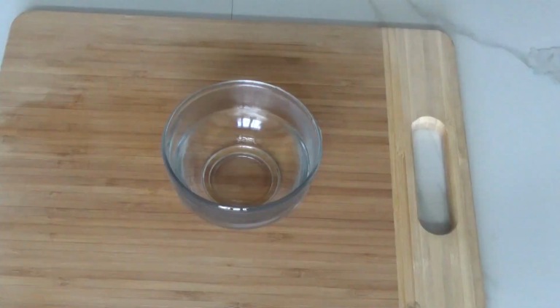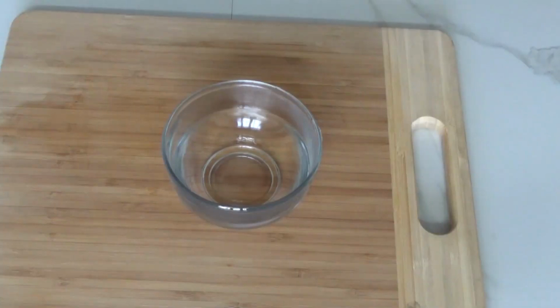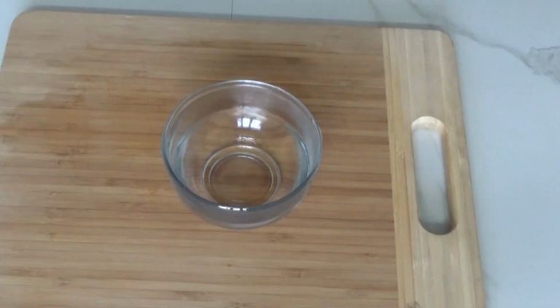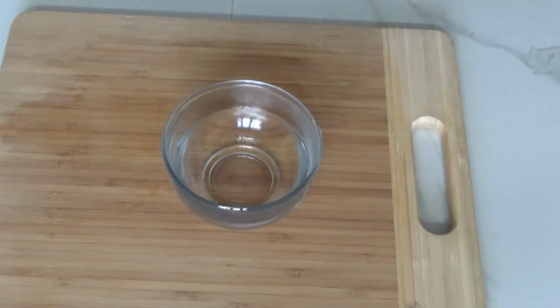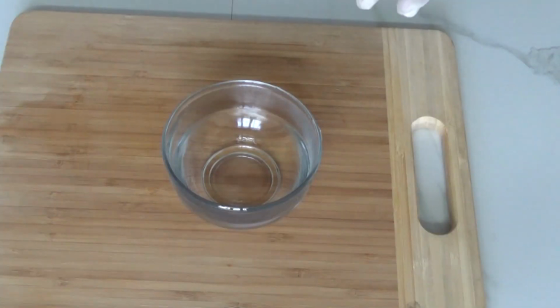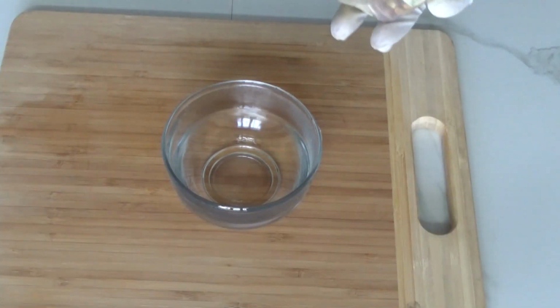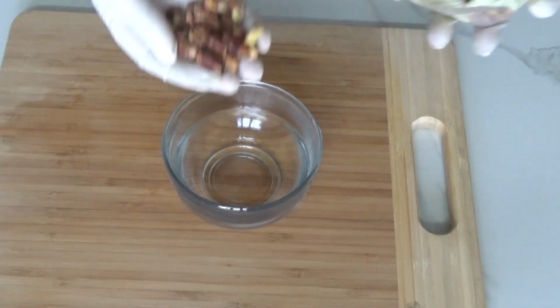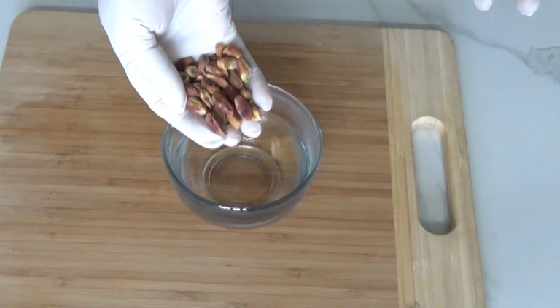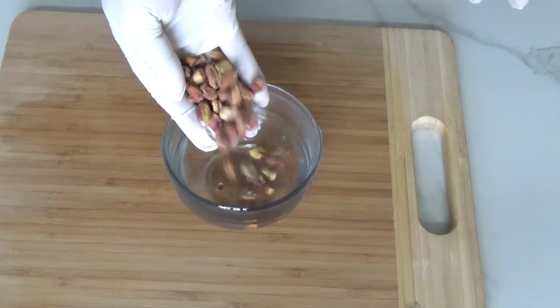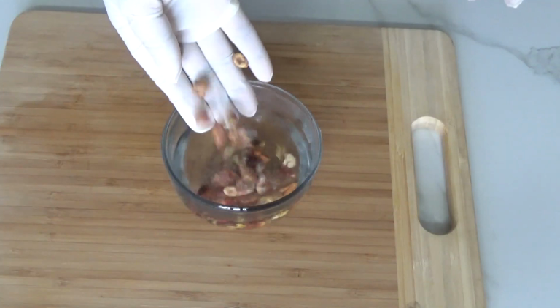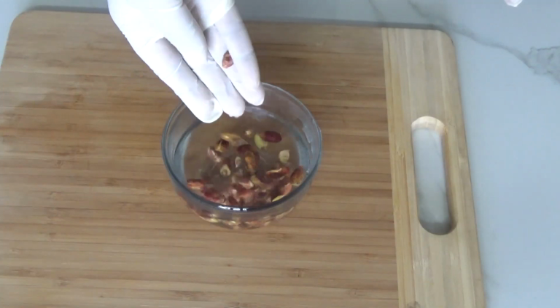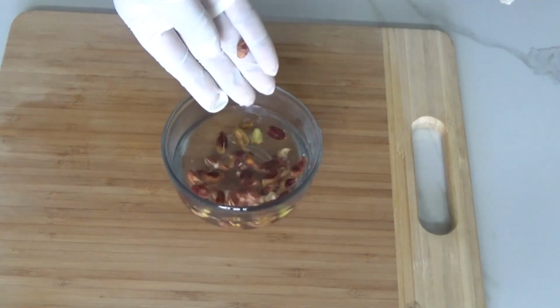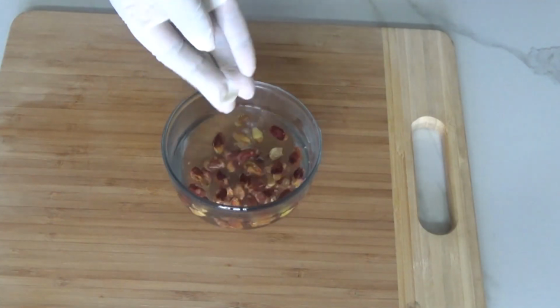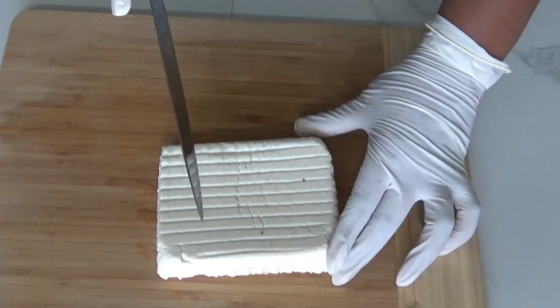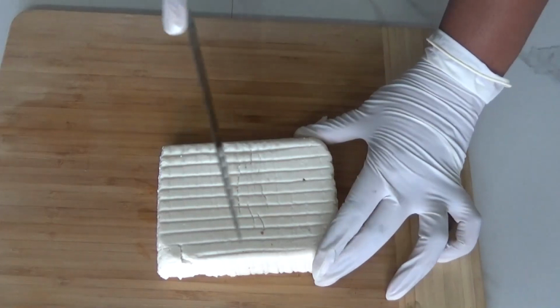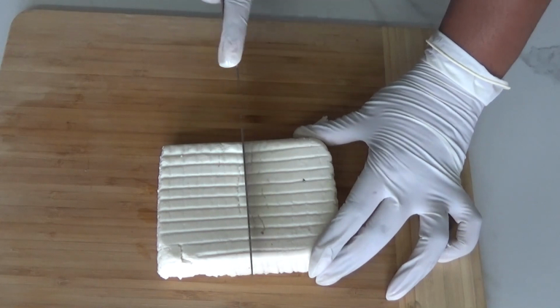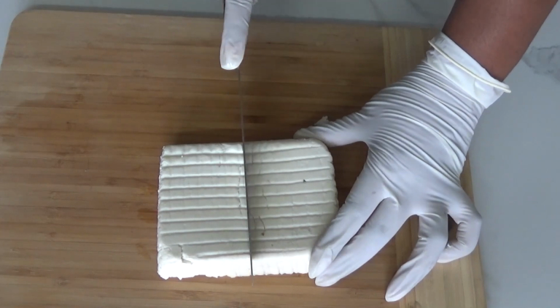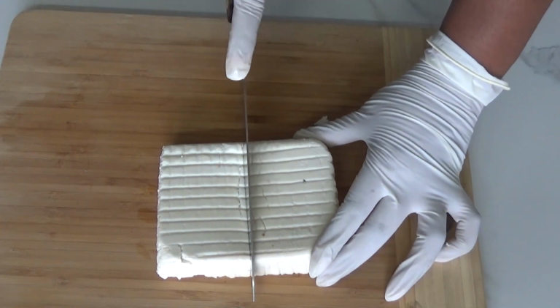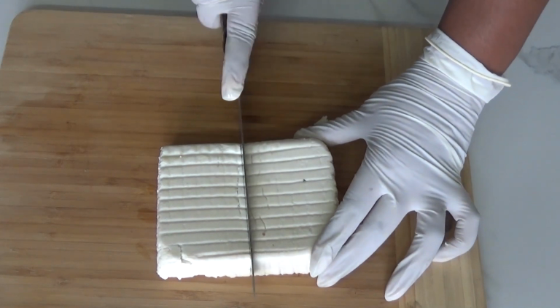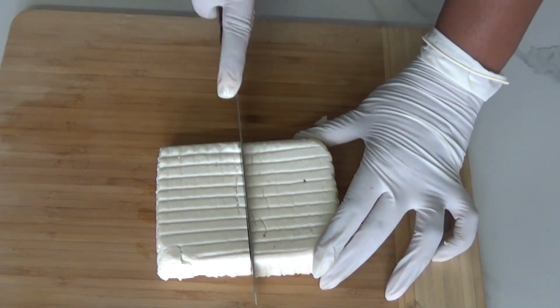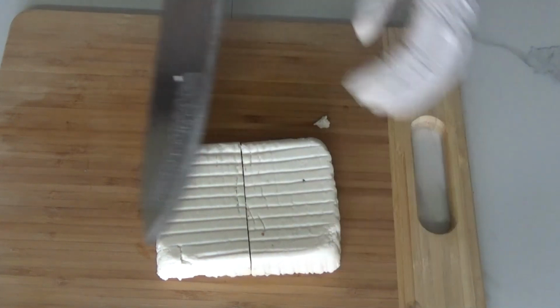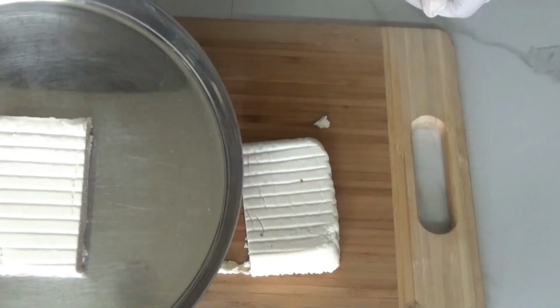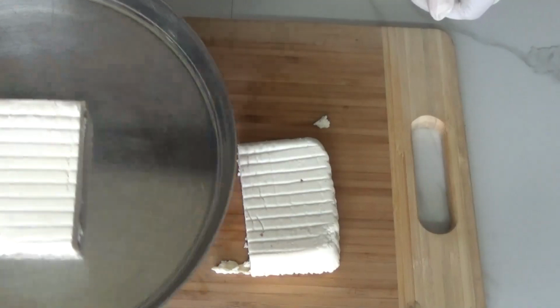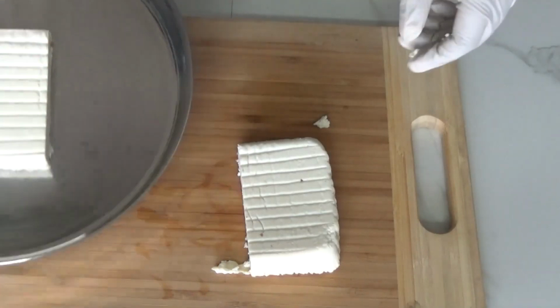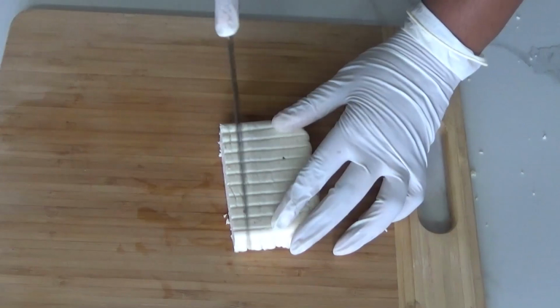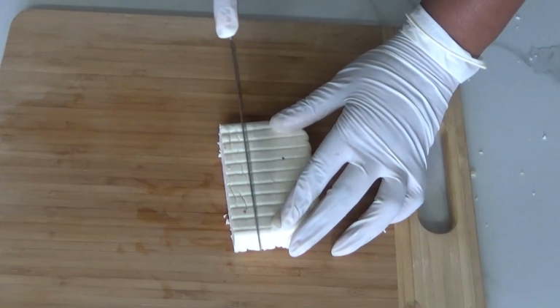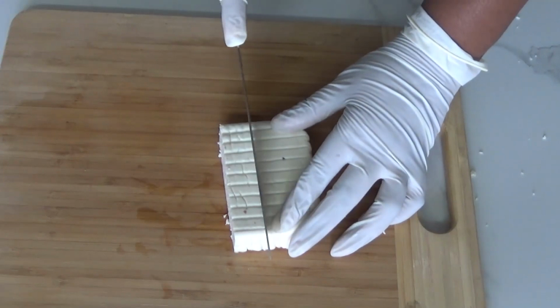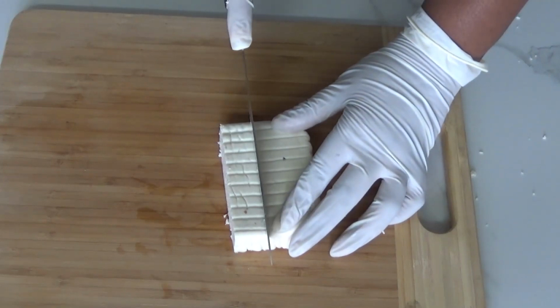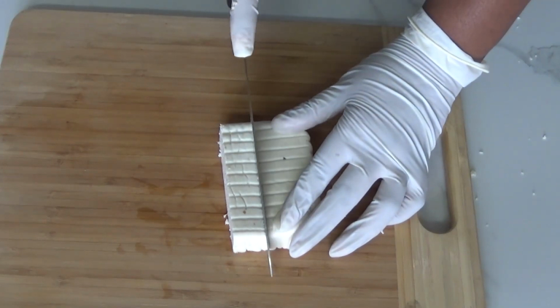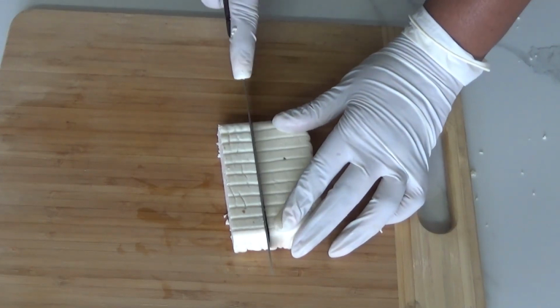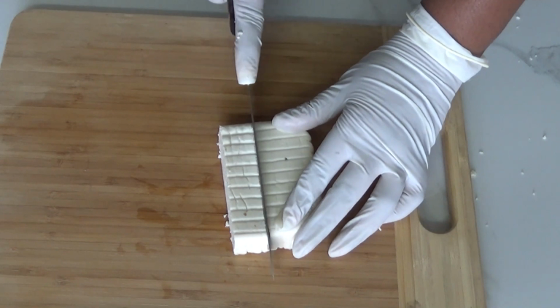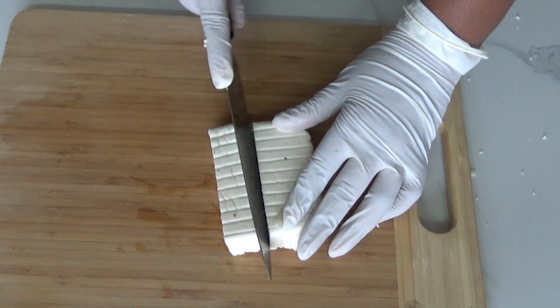Here I've taken two tablespoons of pista soaking in warm water to soften them. On the other hand, I am taking approximately 200 grams of cottage cheese. This is homemade cottage cheese.